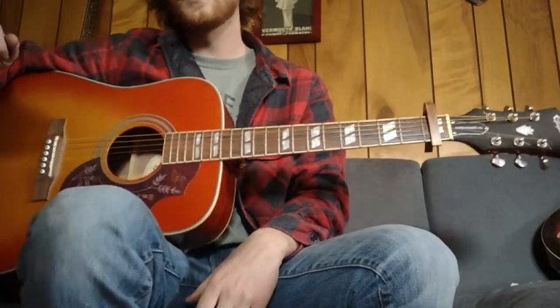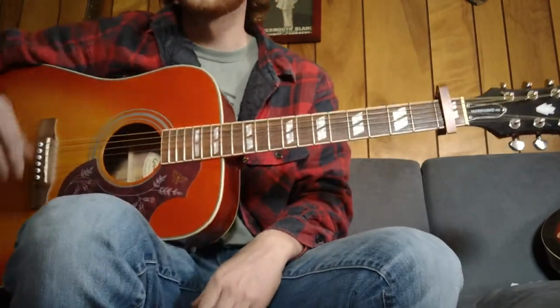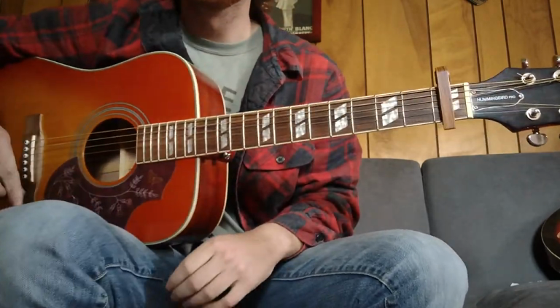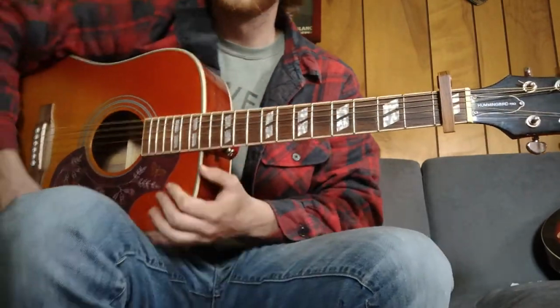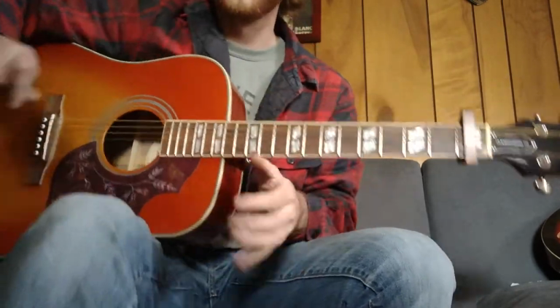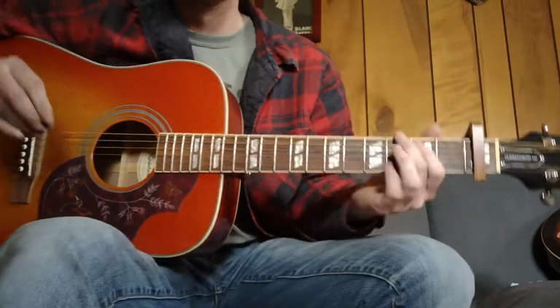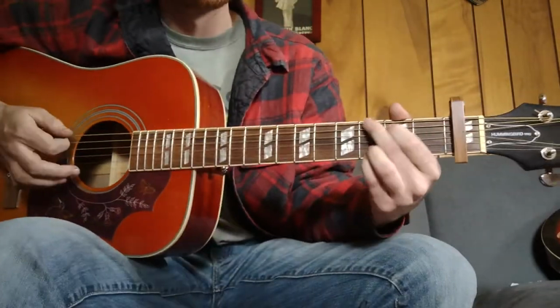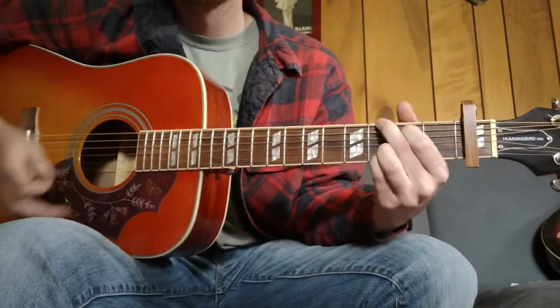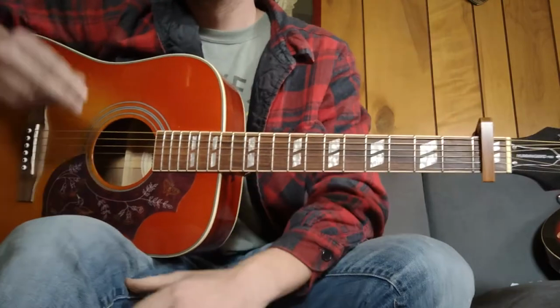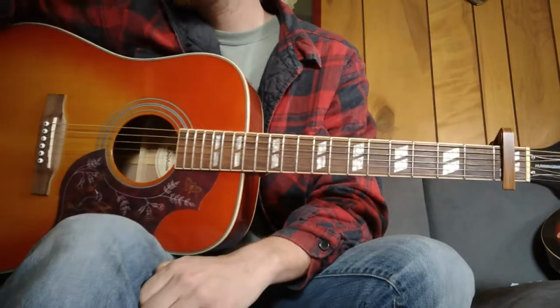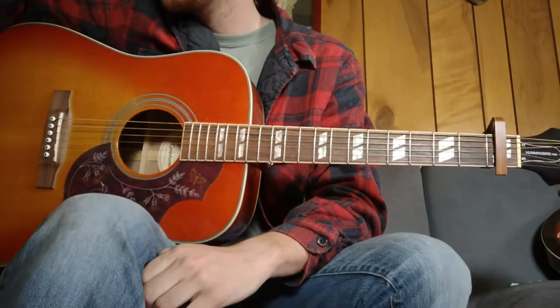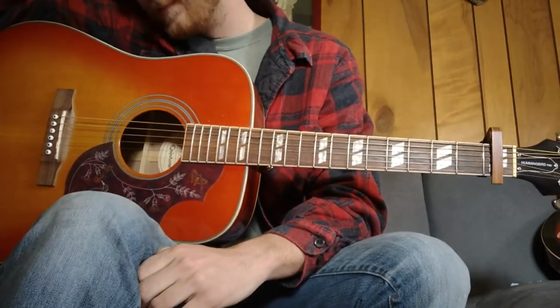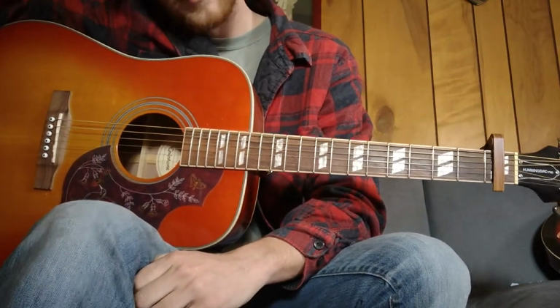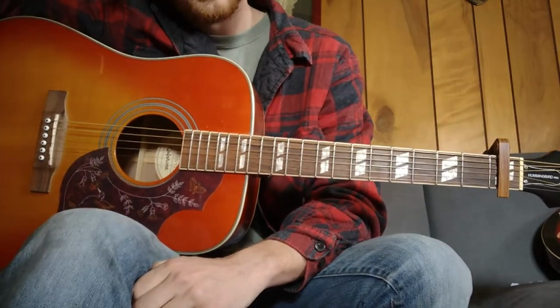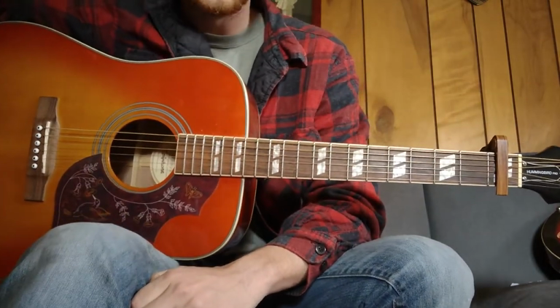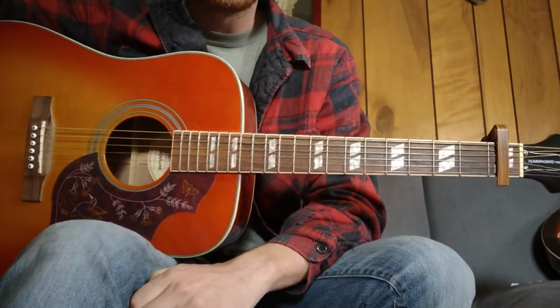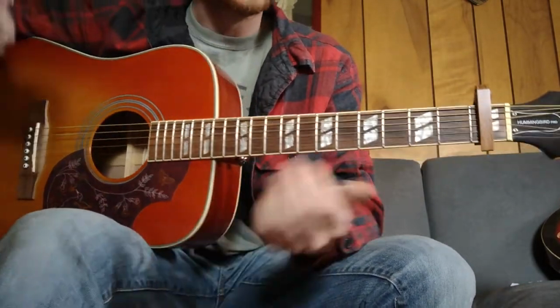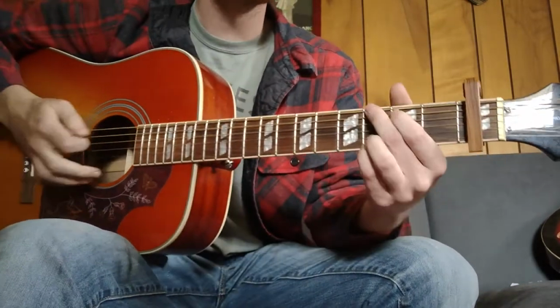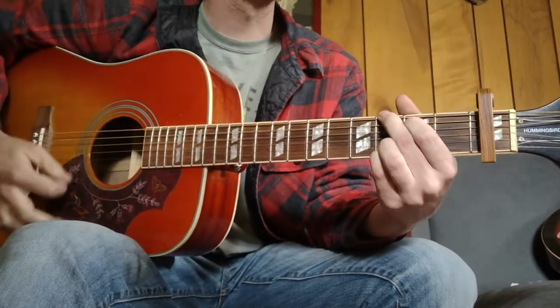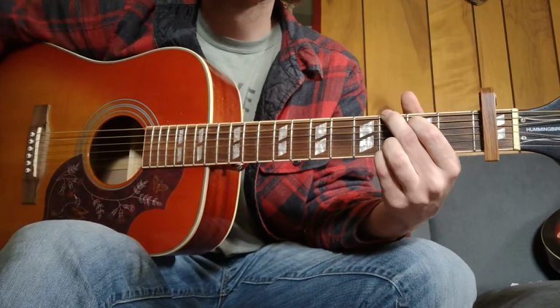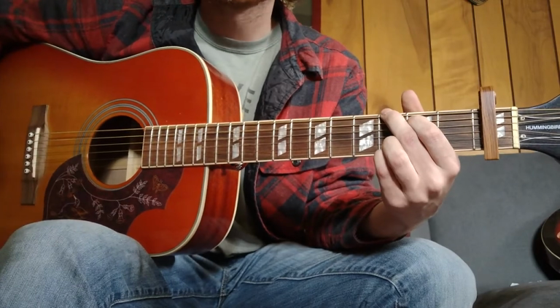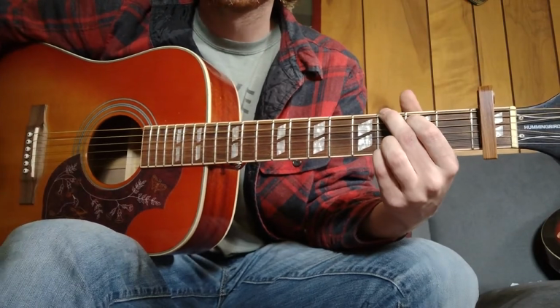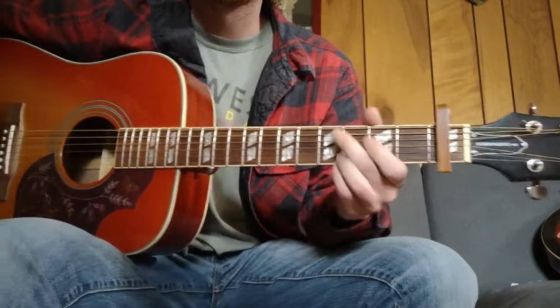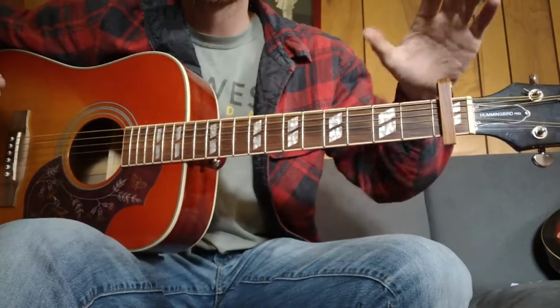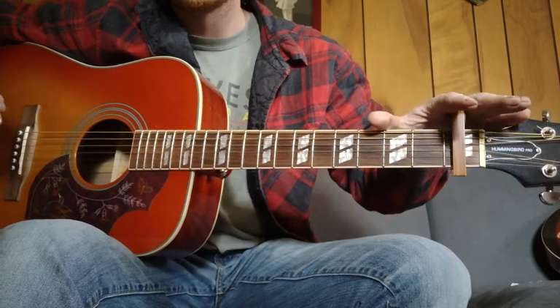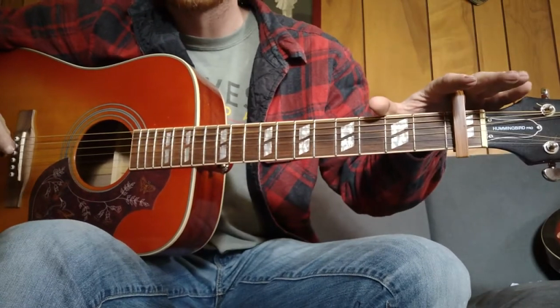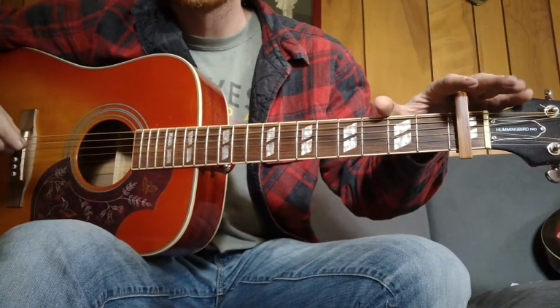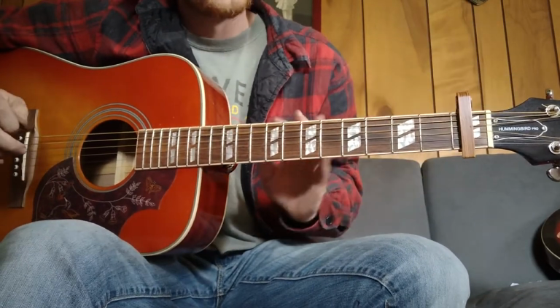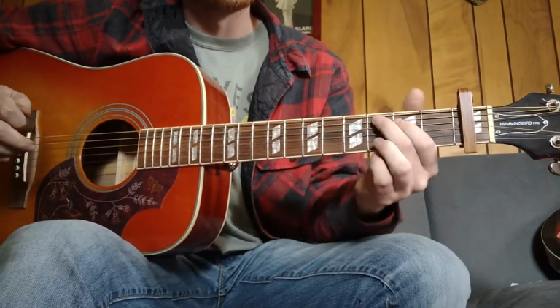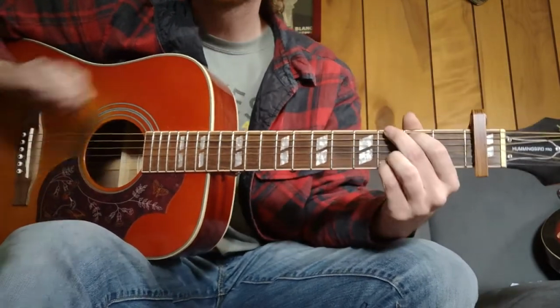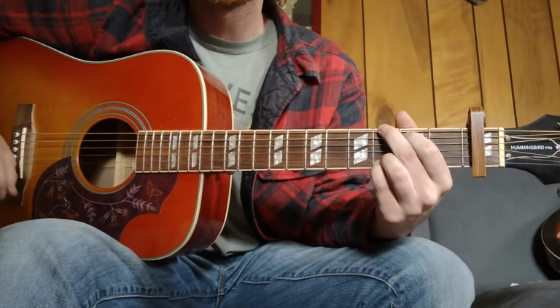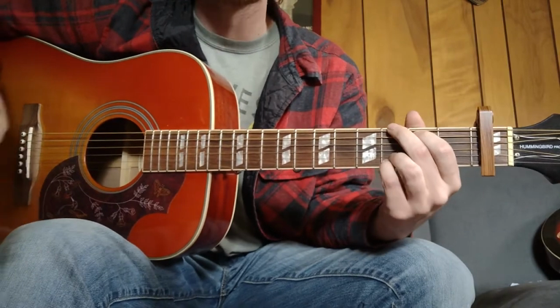Moving on to this one. It's gotta be my favorite song off the album, or top two — it's a great album. We're gonna be in standard tuning, capo first fret, and we're gonna go through the whole chord progression, the whole song.